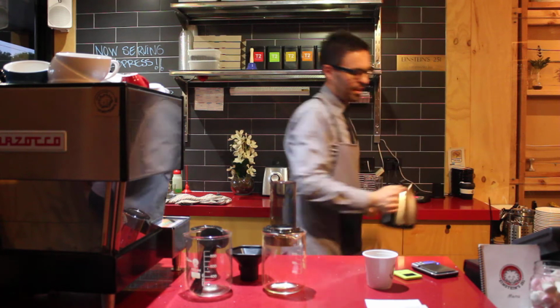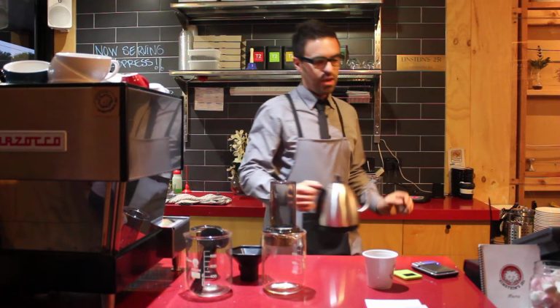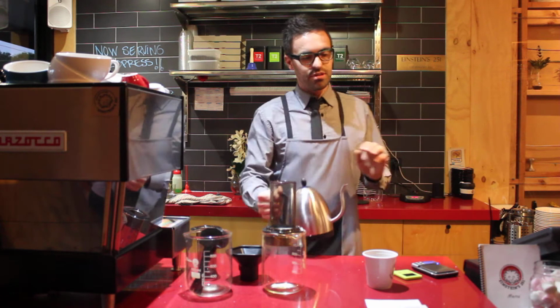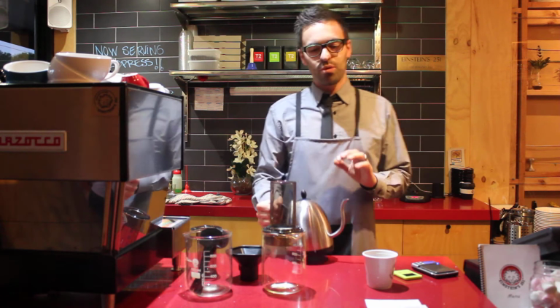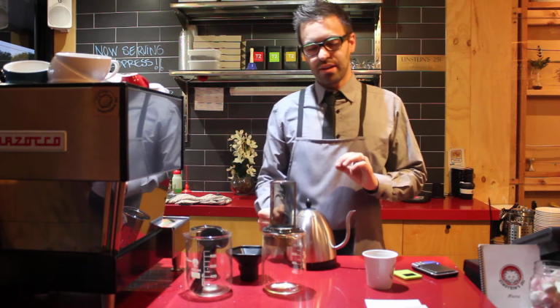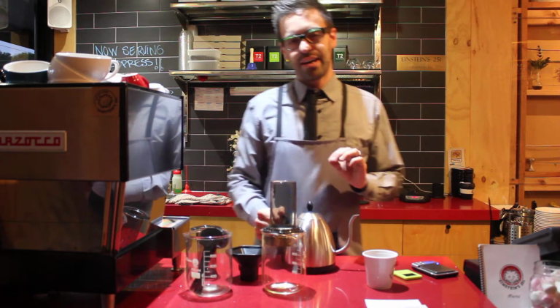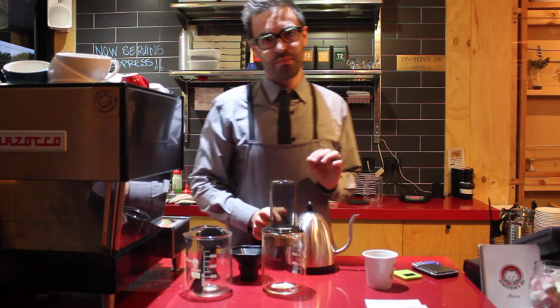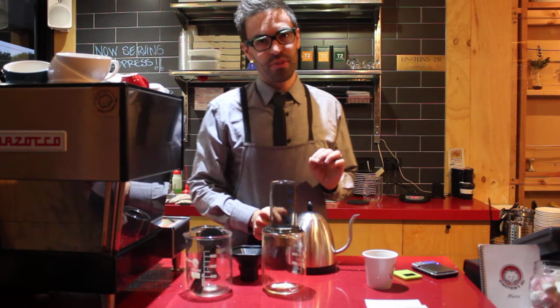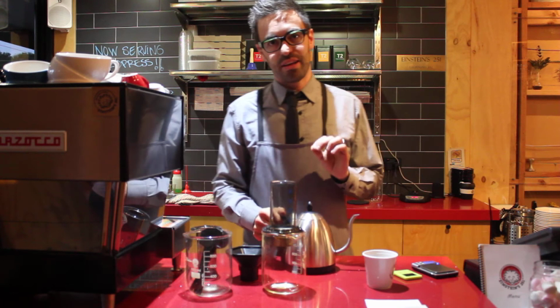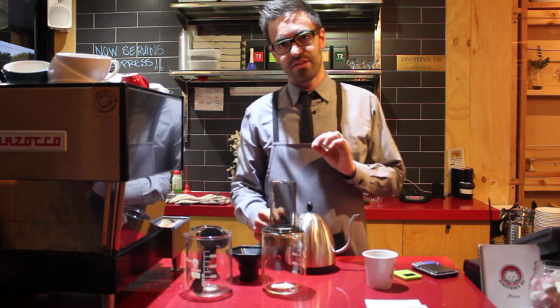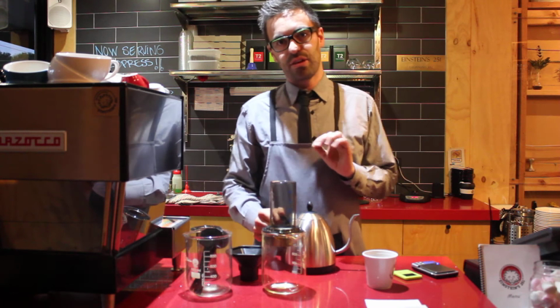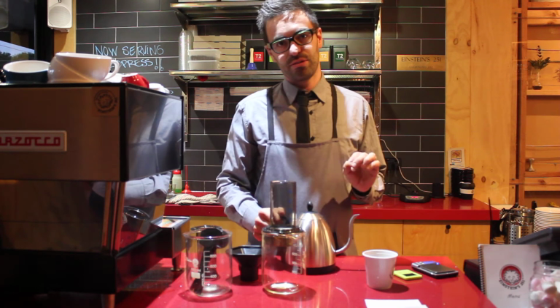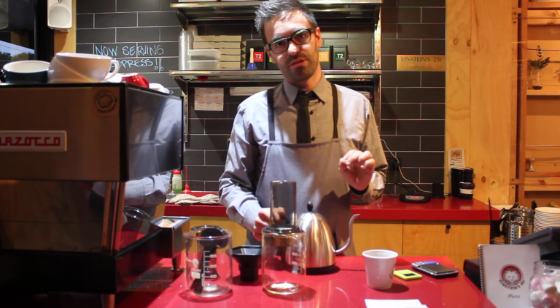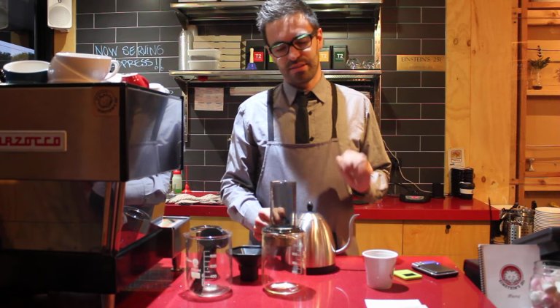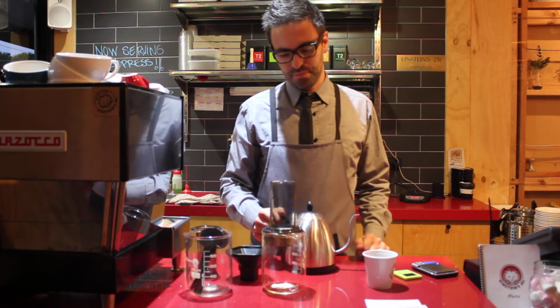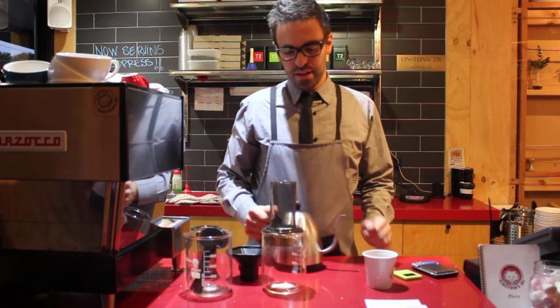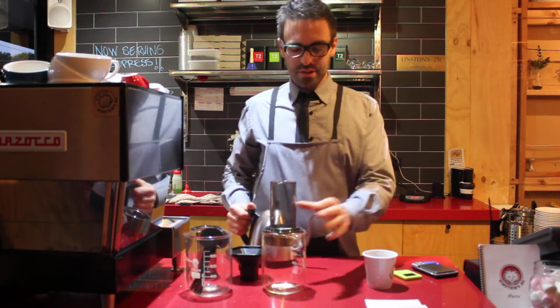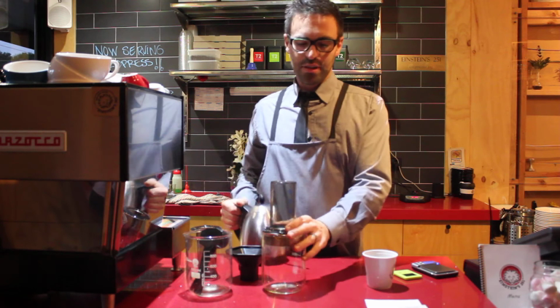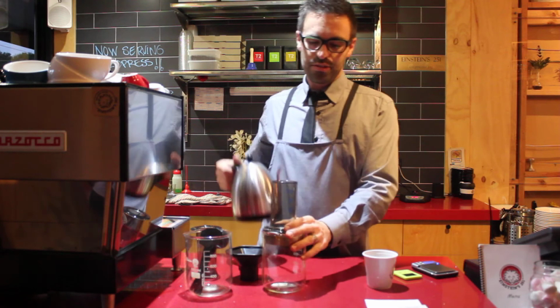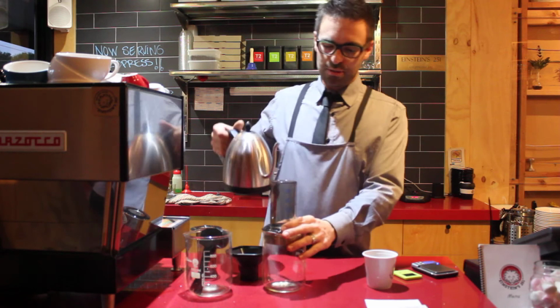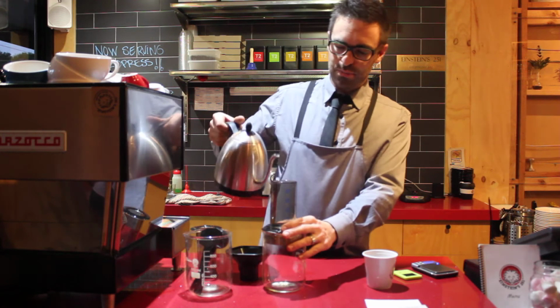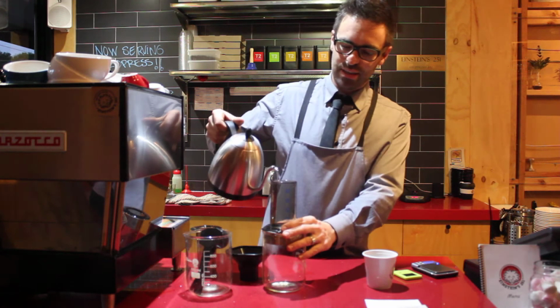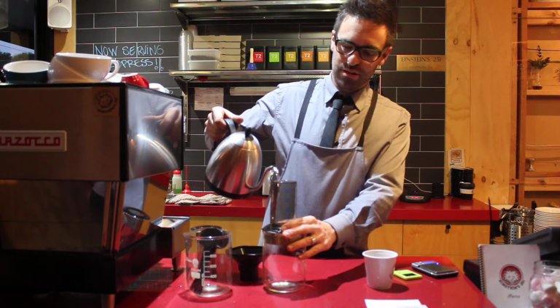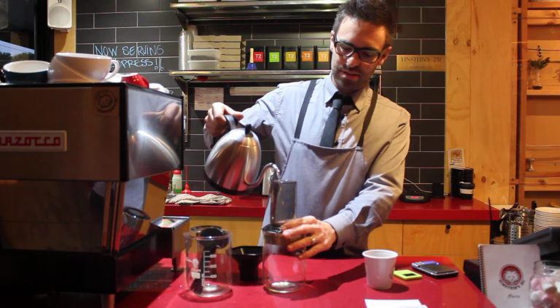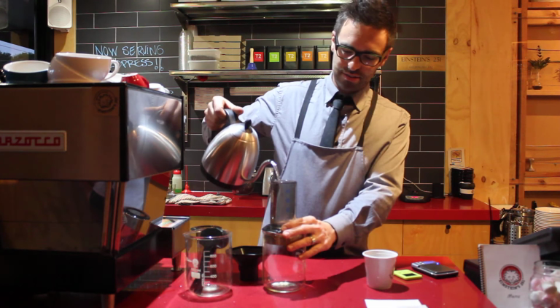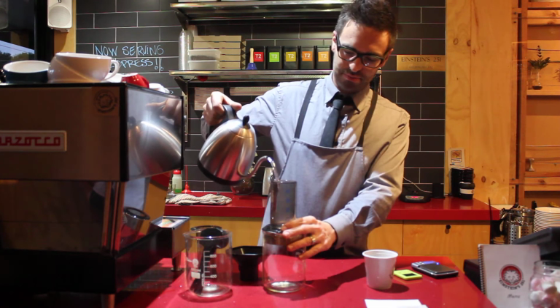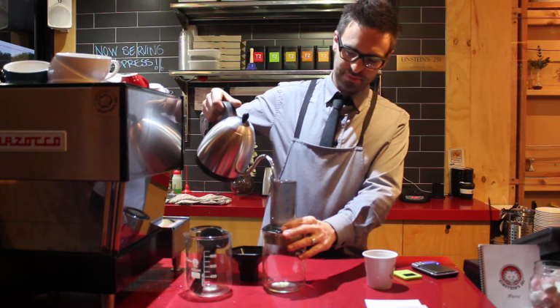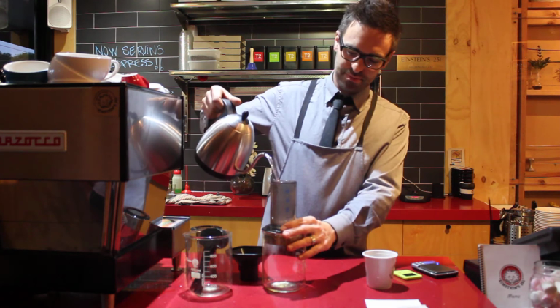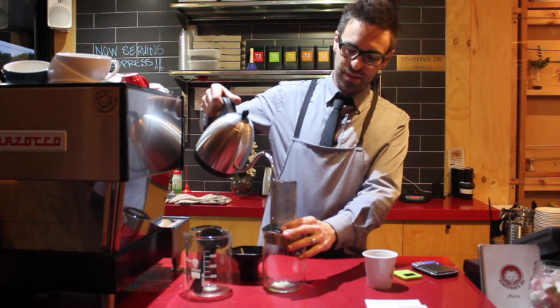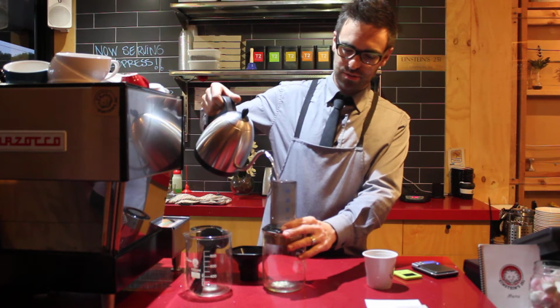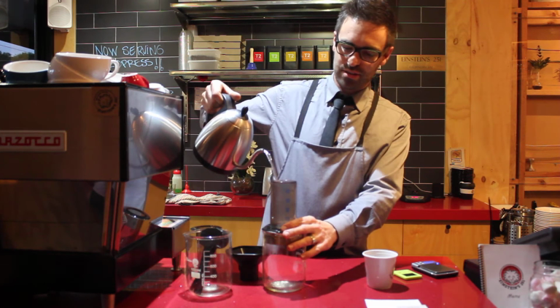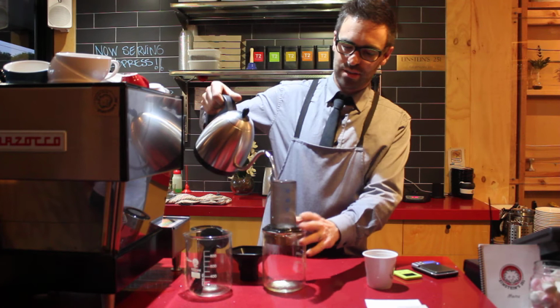We're using water that is 92 degrees. The first thing we're going to do is preheat the Aeropress and the vessel that it's going into.